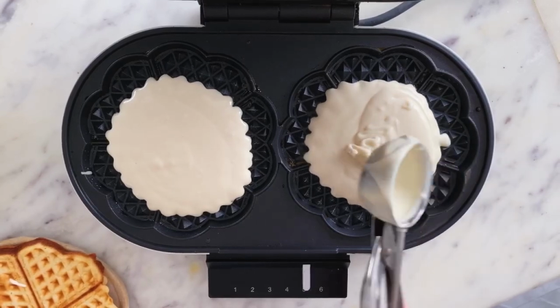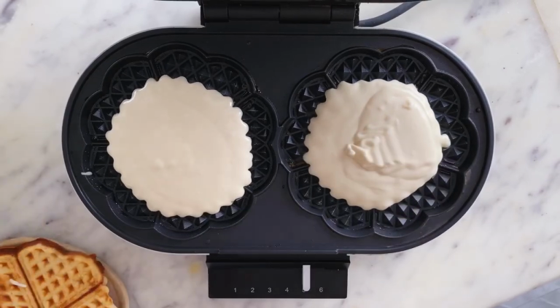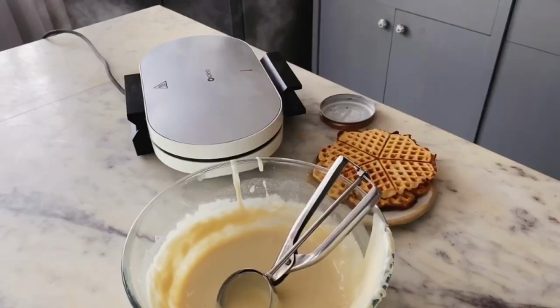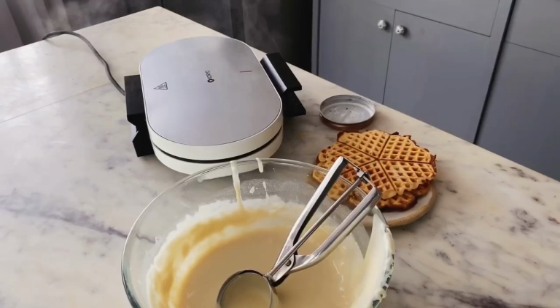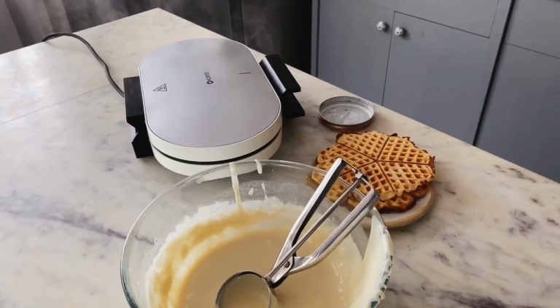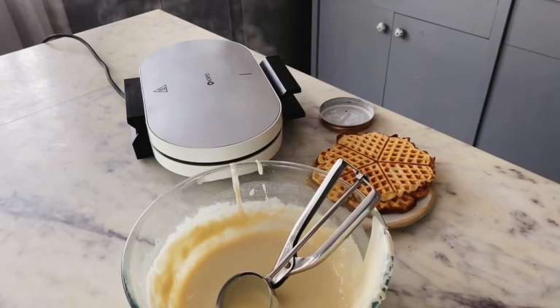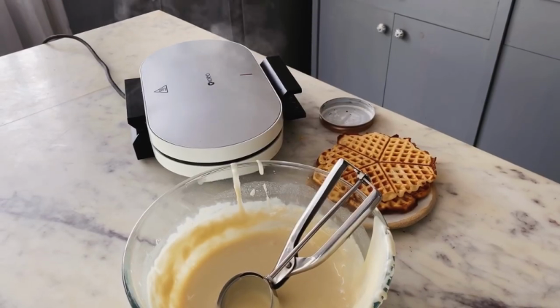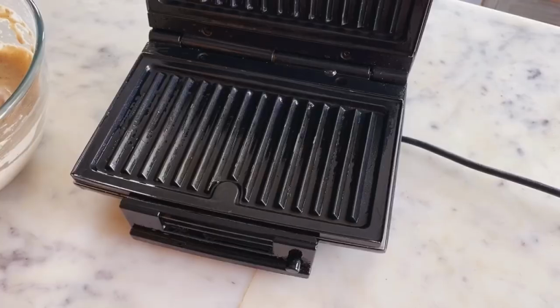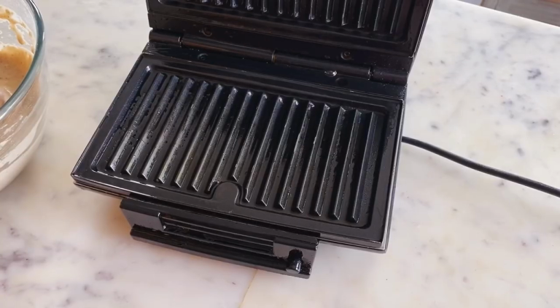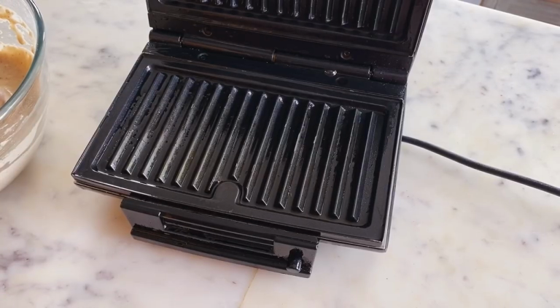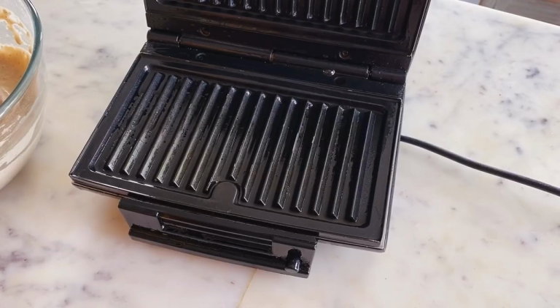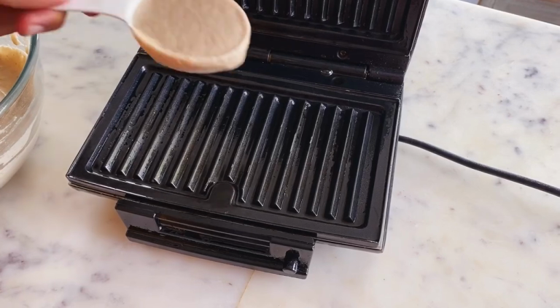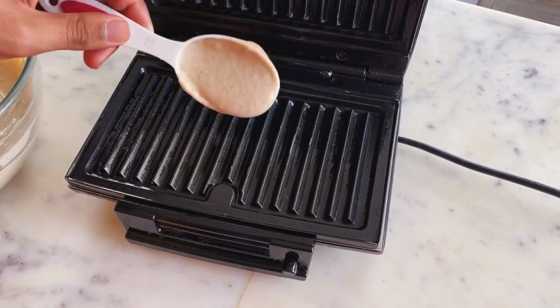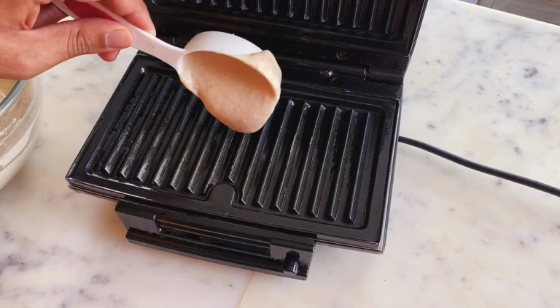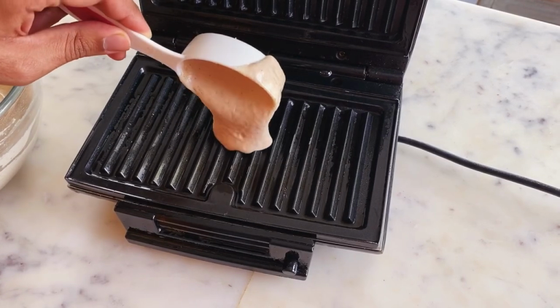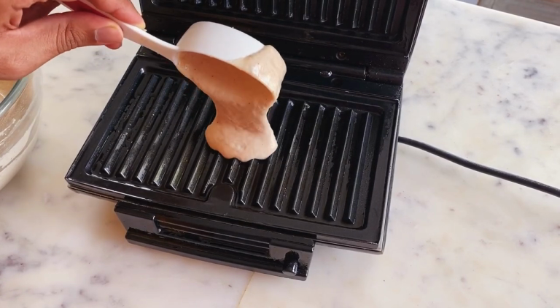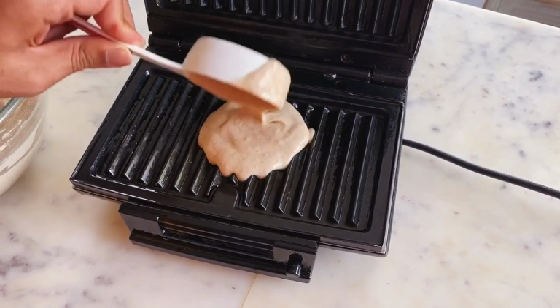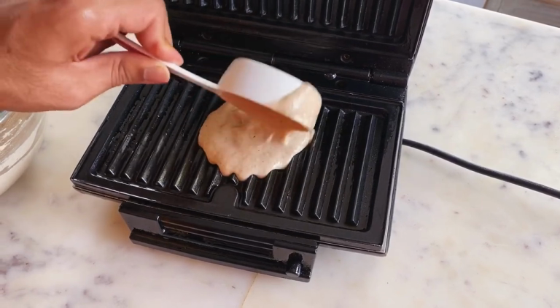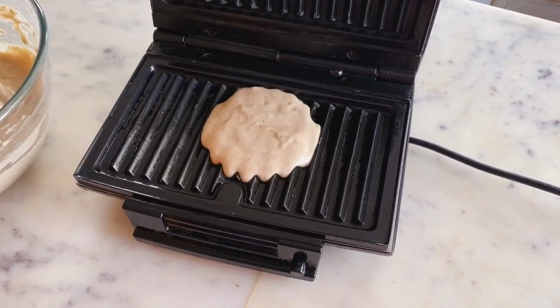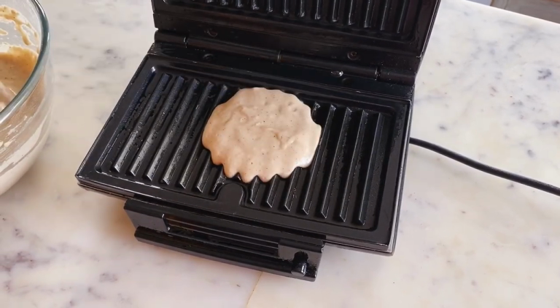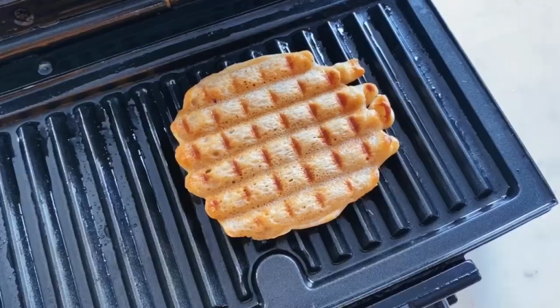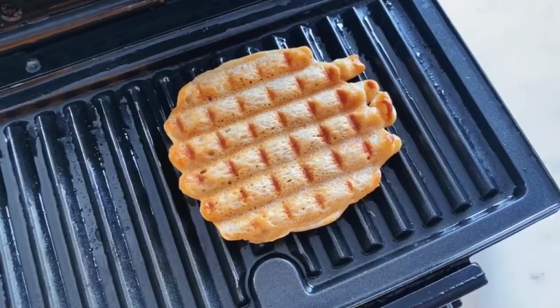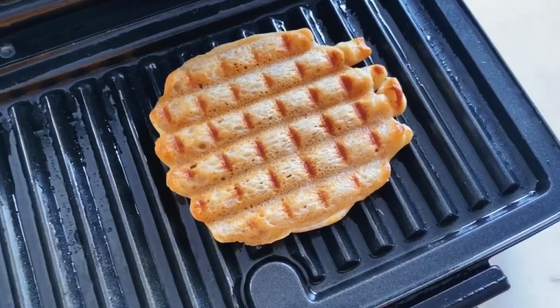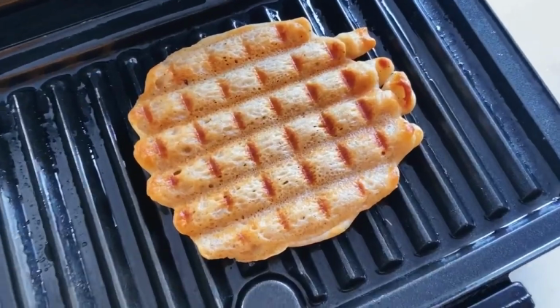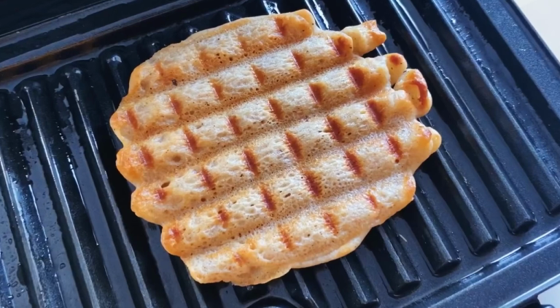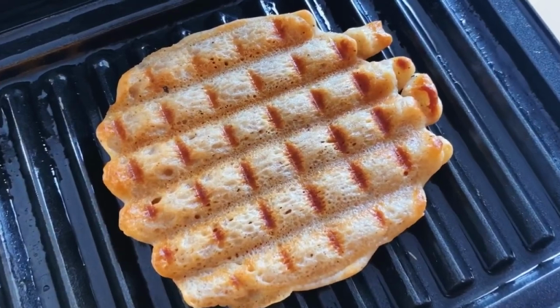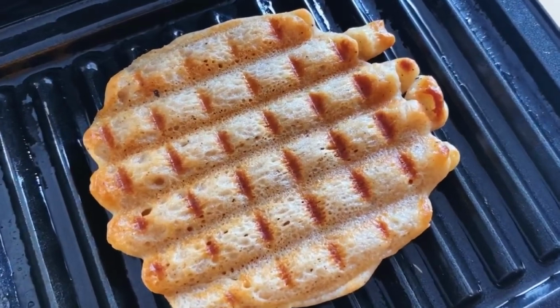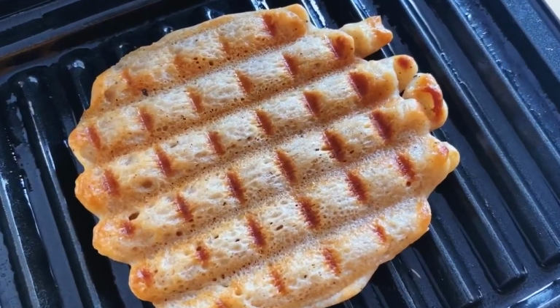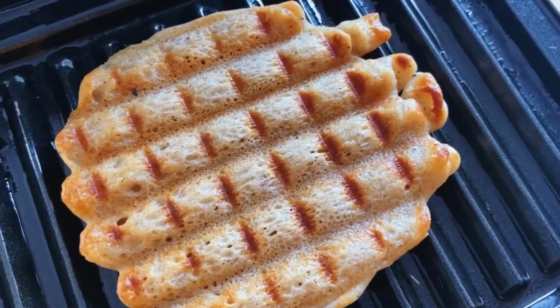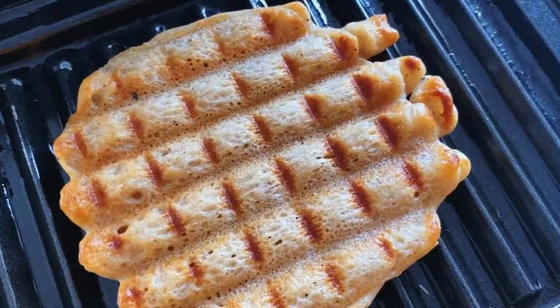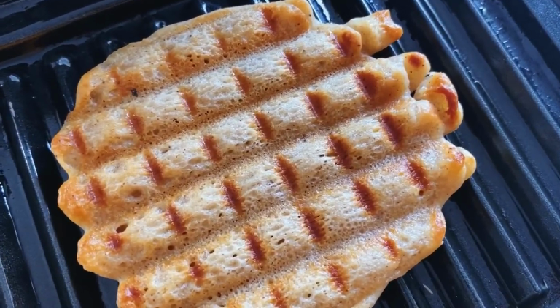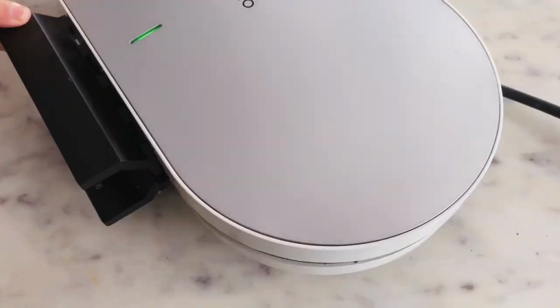Now, what do you do if you don't have a waffle maker like the one I'm using here? The hack that I use a lot is to make my waffles on a sandwich griller. I just pour my batter on a hot, greased sandwich griller and then cook it on both sides until it becomes nice and crisp.